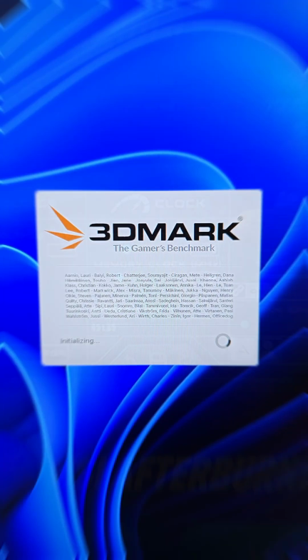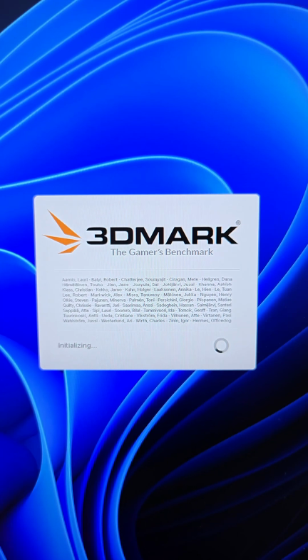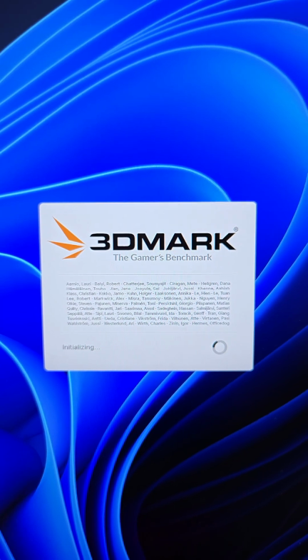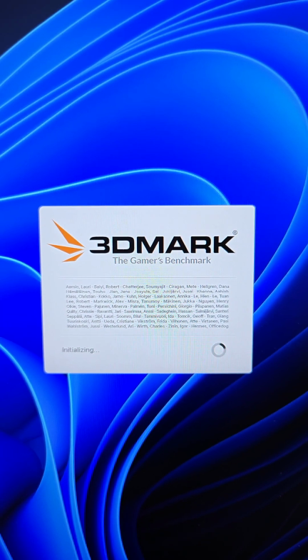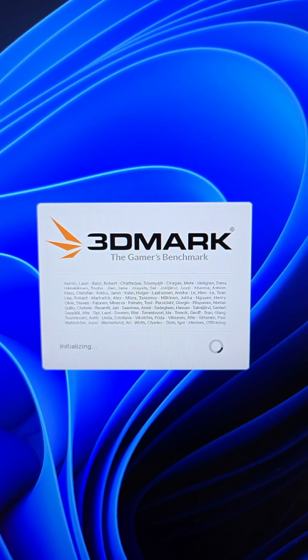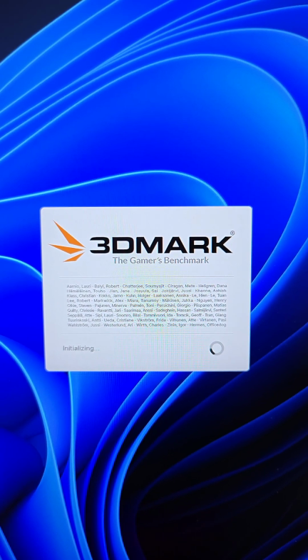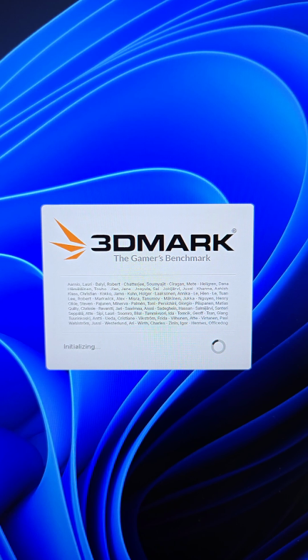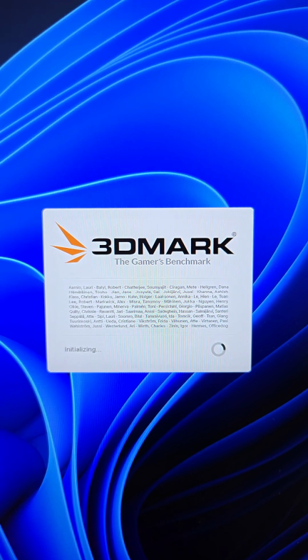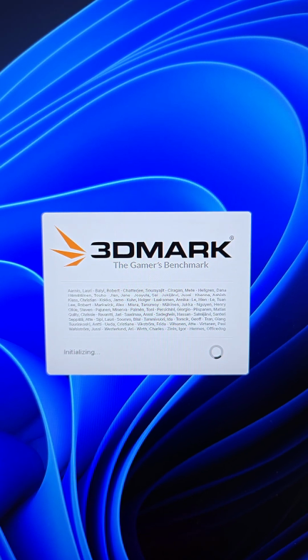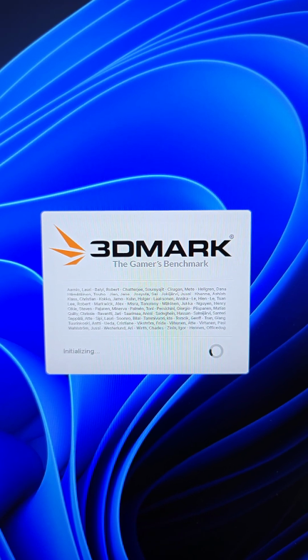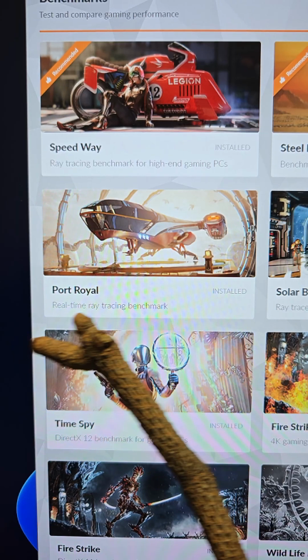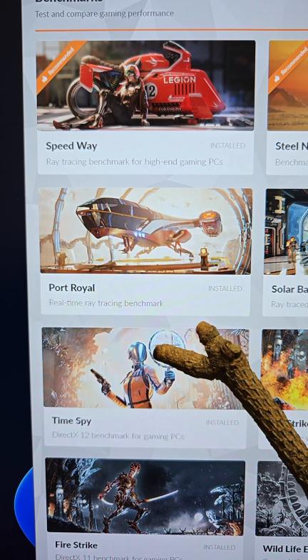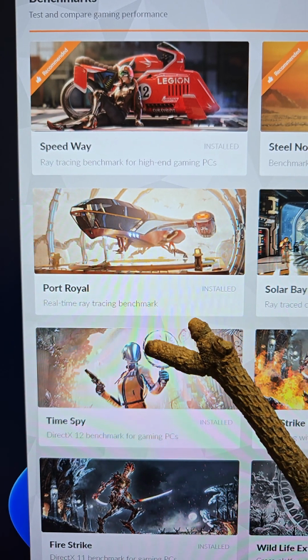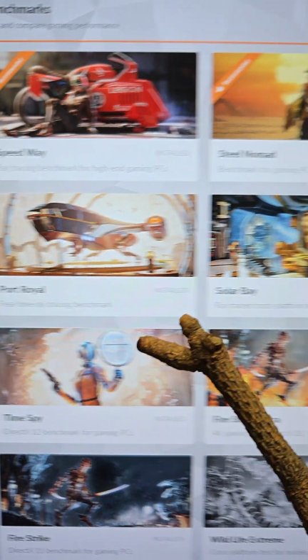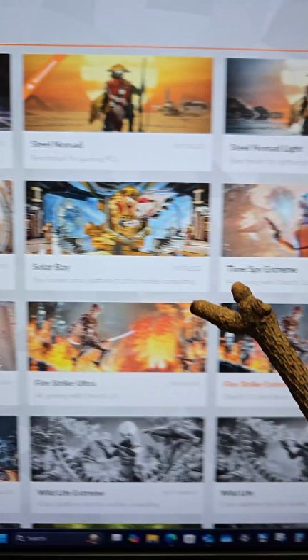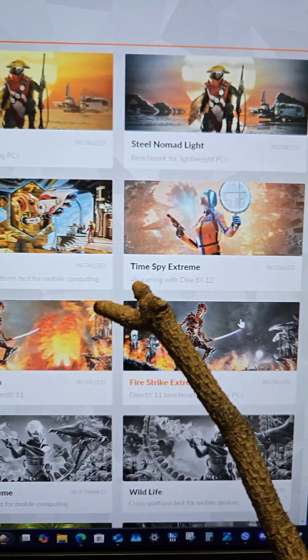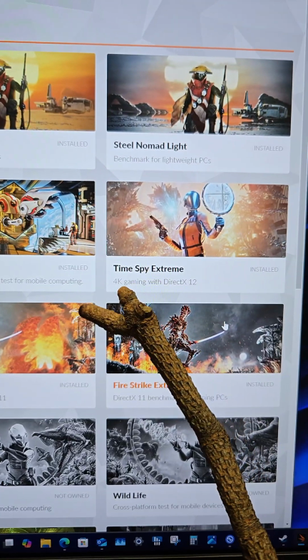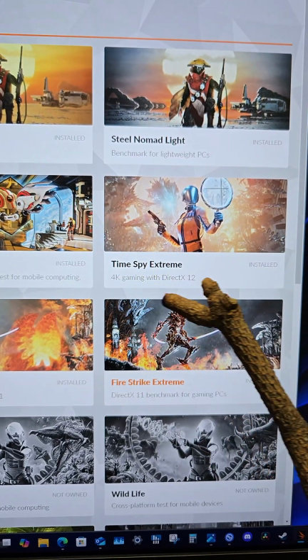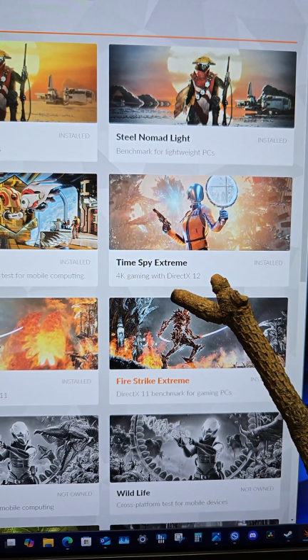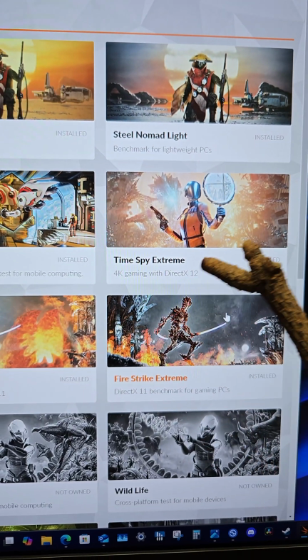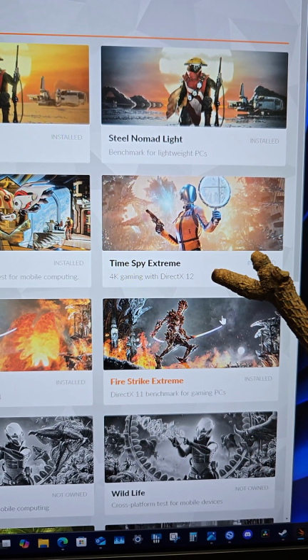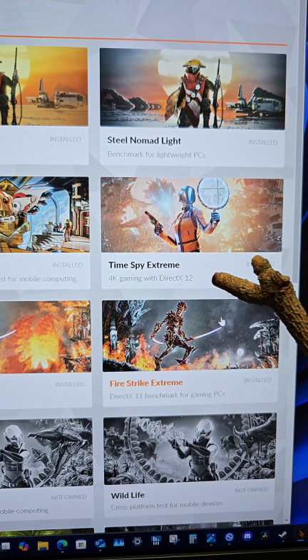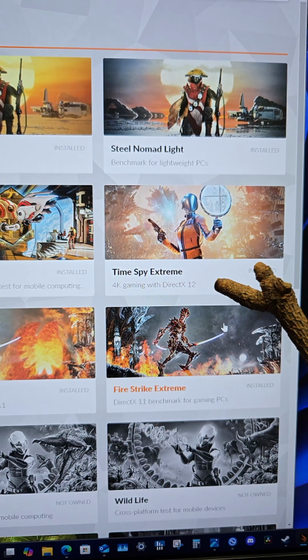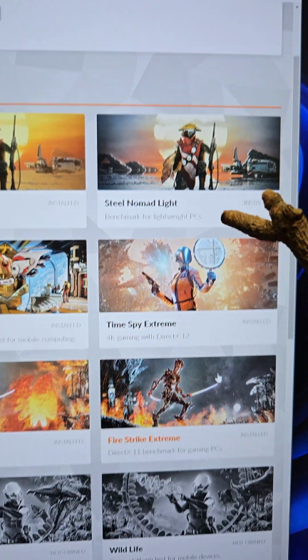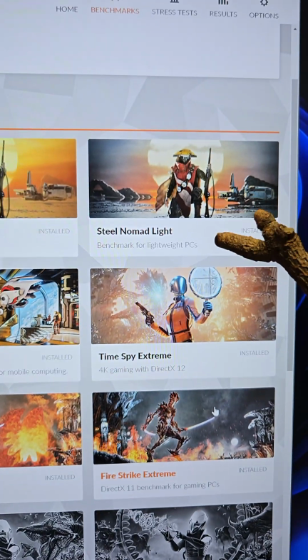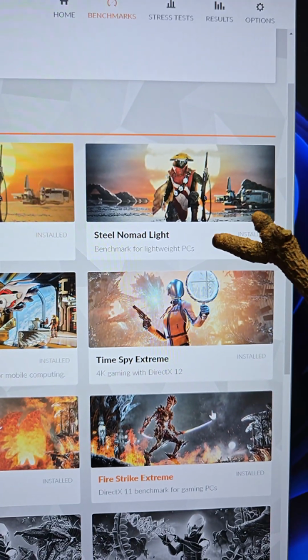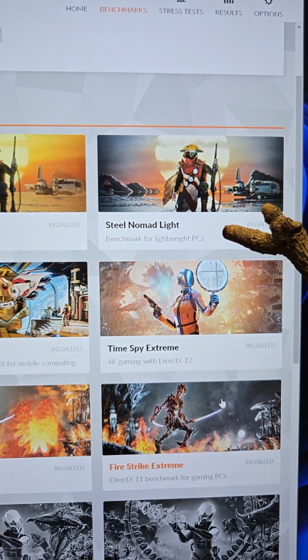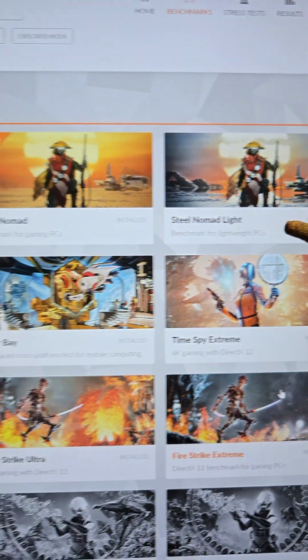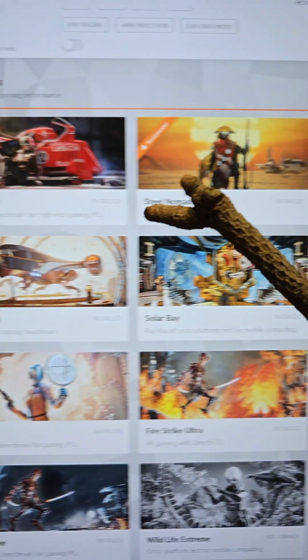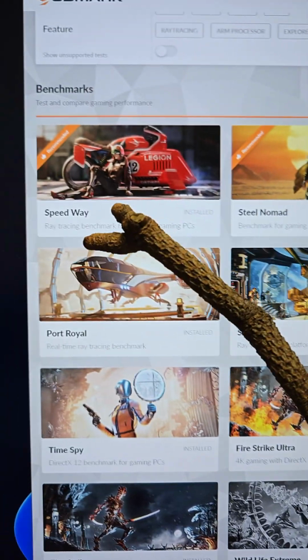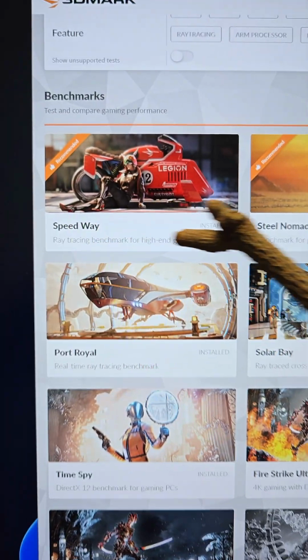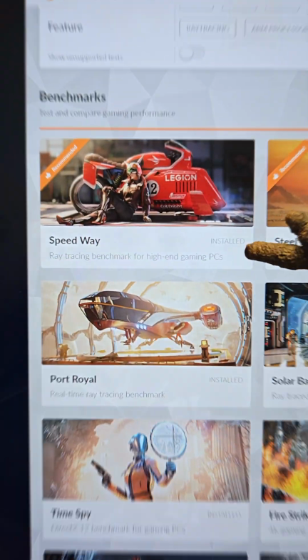3DMark is a favorite of mine on Steam to check for stability. For the benchmarks, just read the description to see exactly what it's testing — 4K gaming, lightweight PCs, ray tracing.